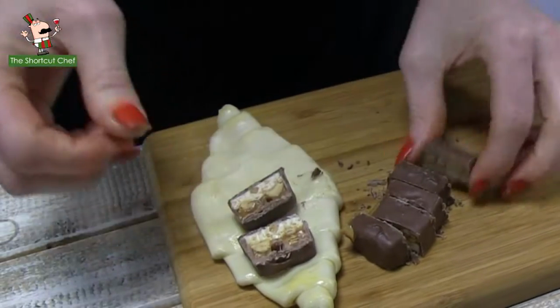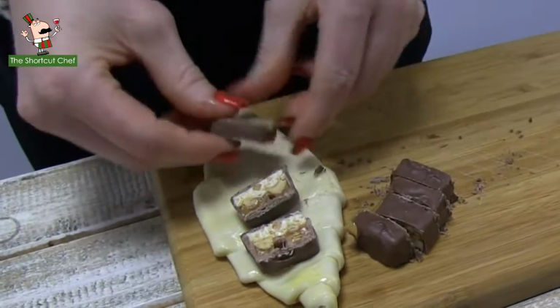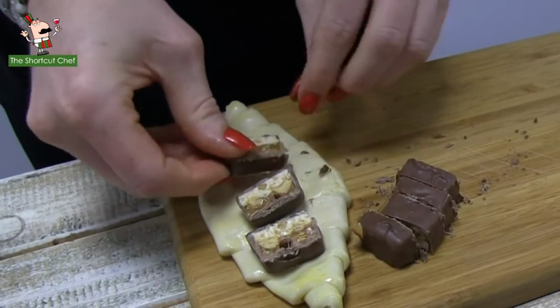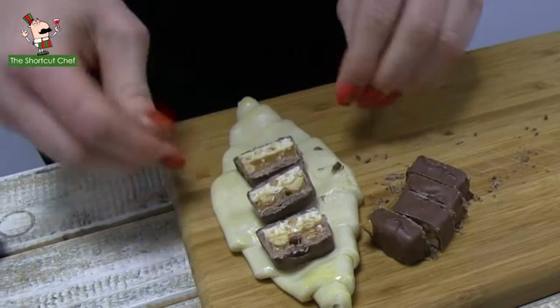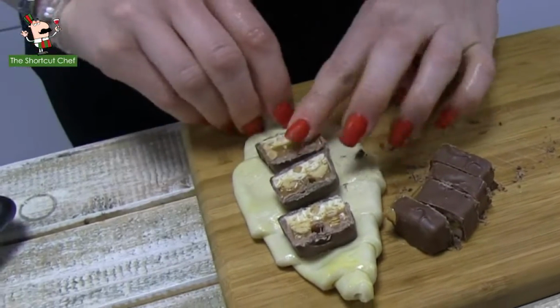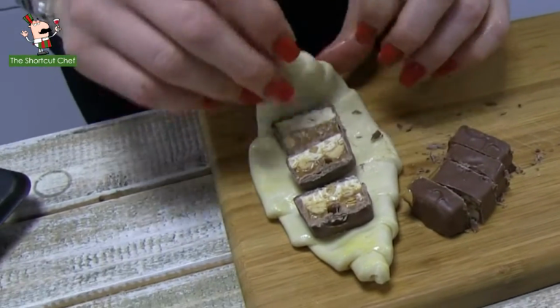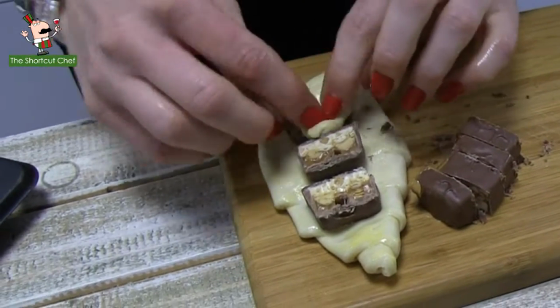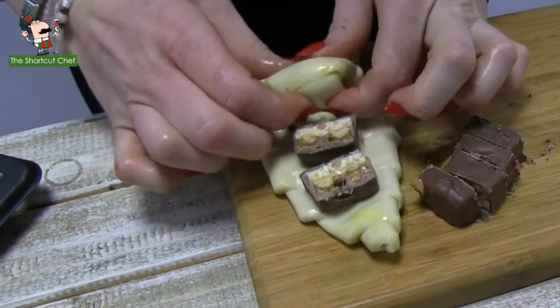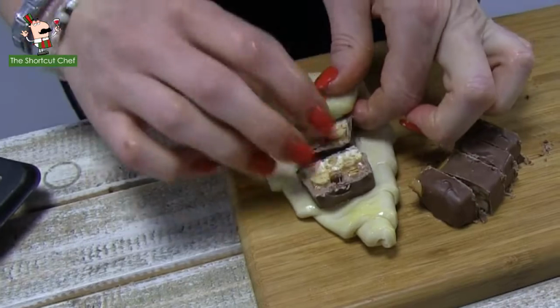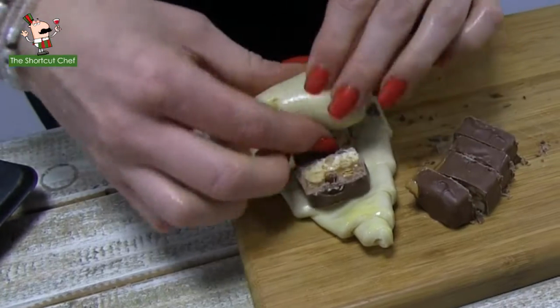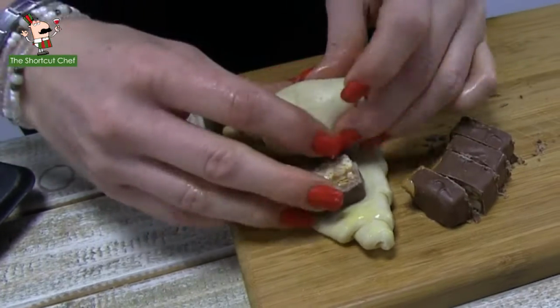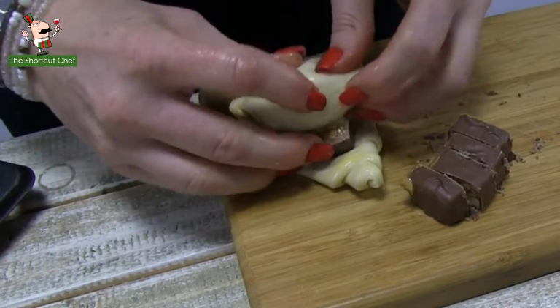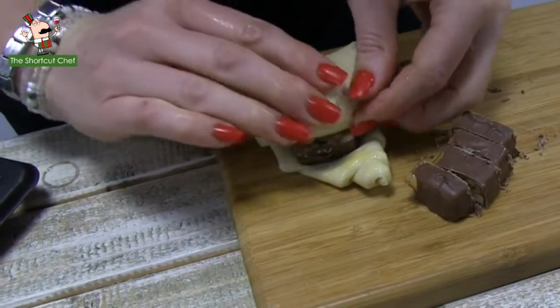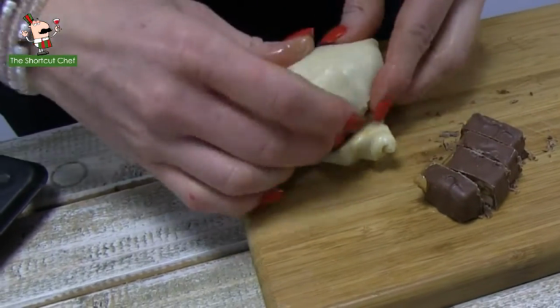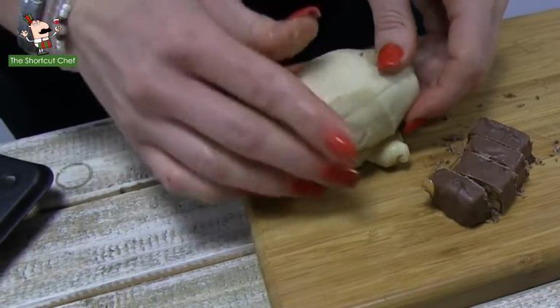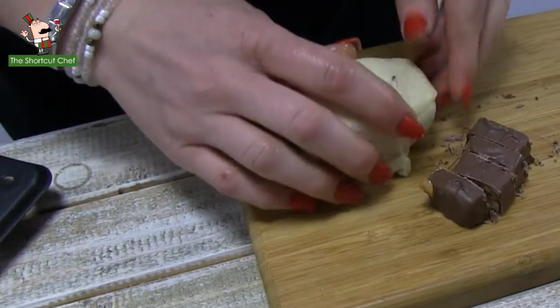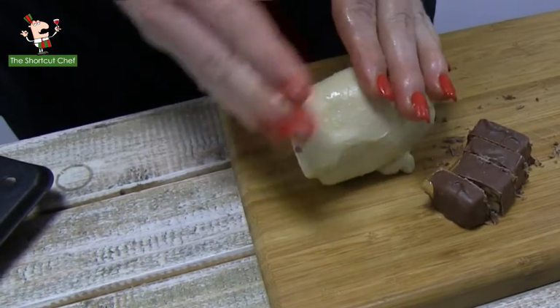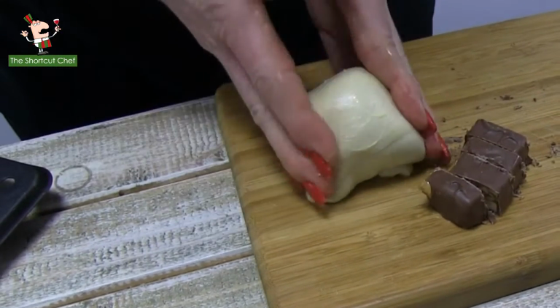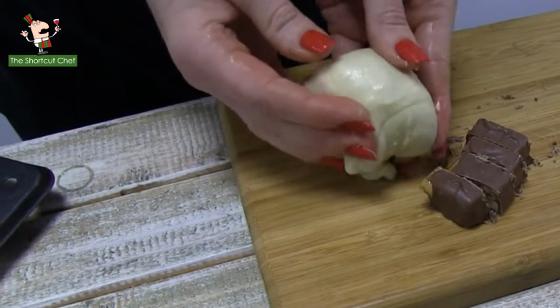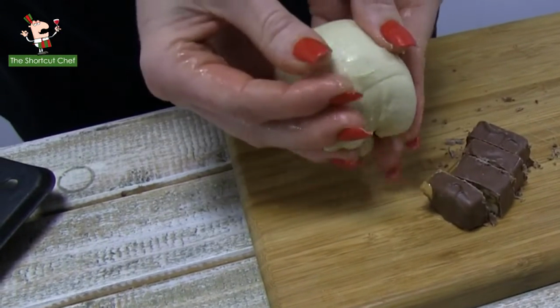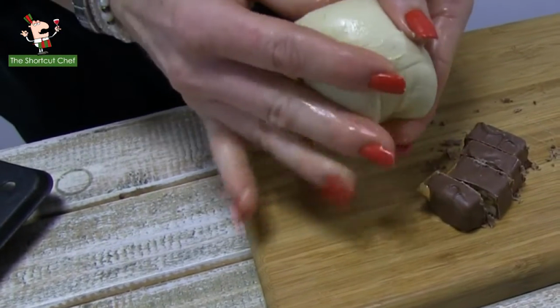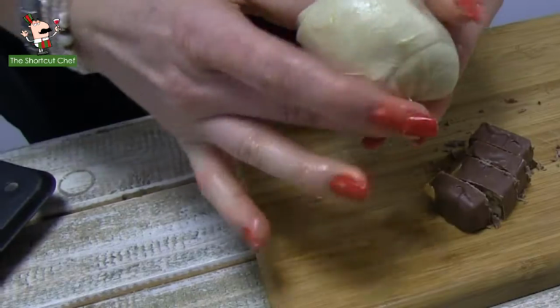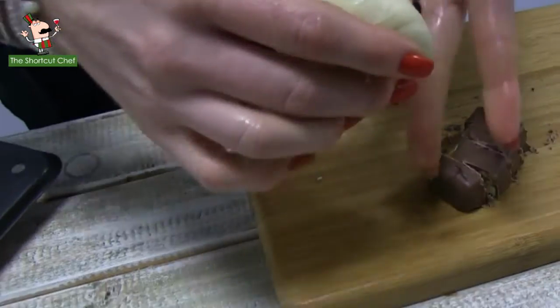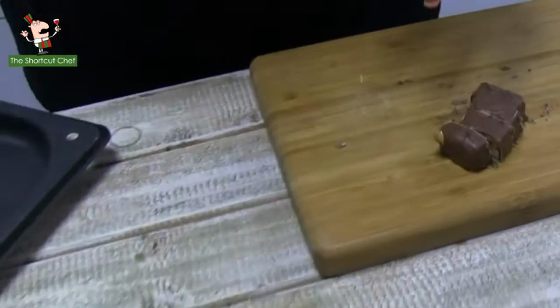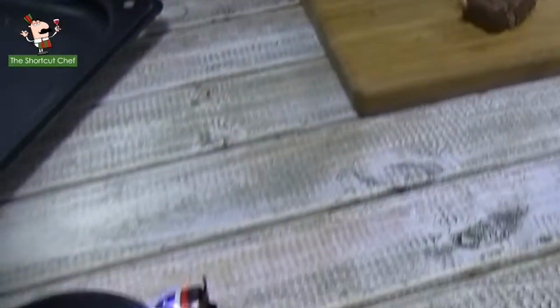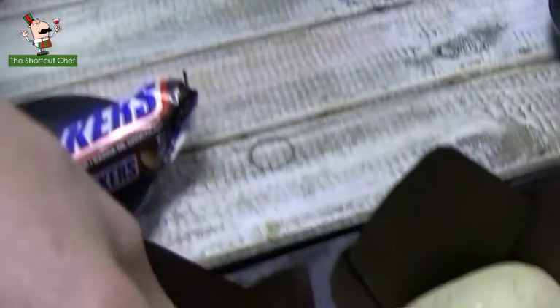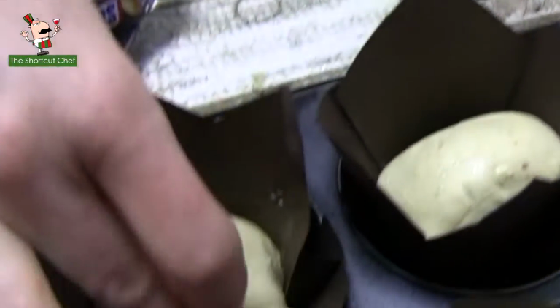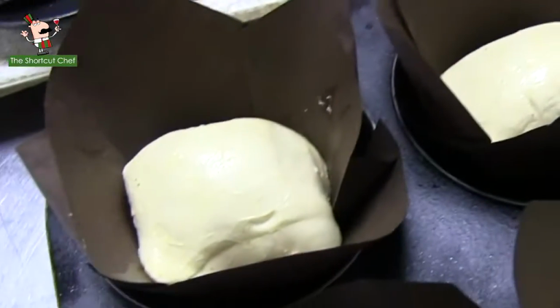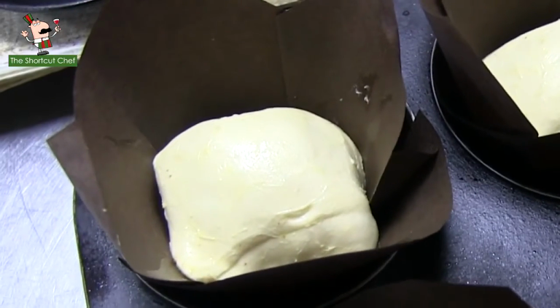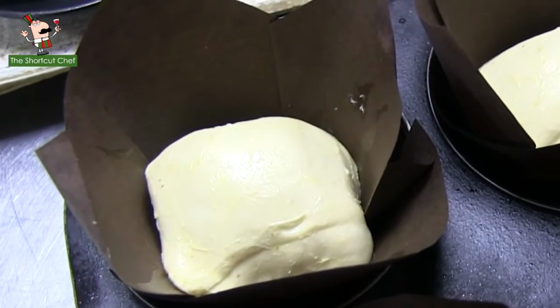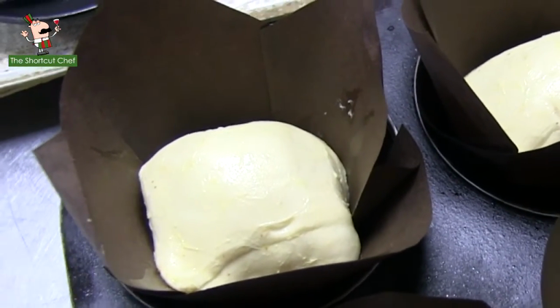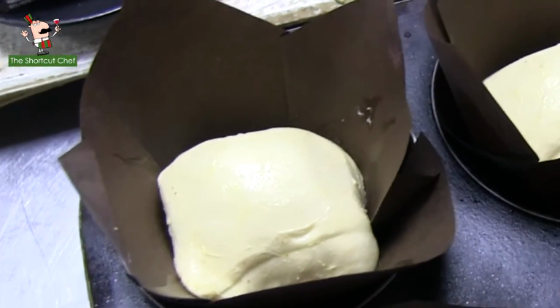Look at that — decadent, and sweet, and tasty. Roll it up, and now you have the Snickers bar cruffin ready. We're going to do one last cruffin with our remaining Snickers bar.